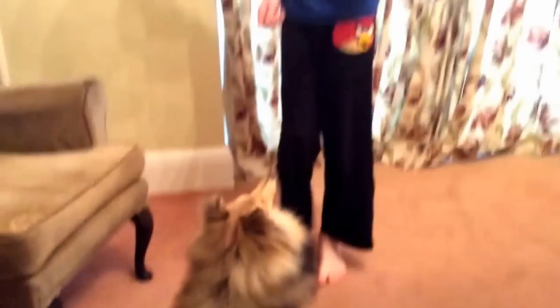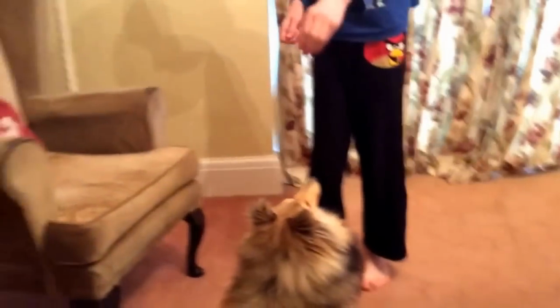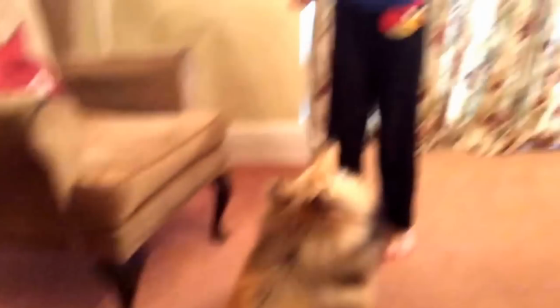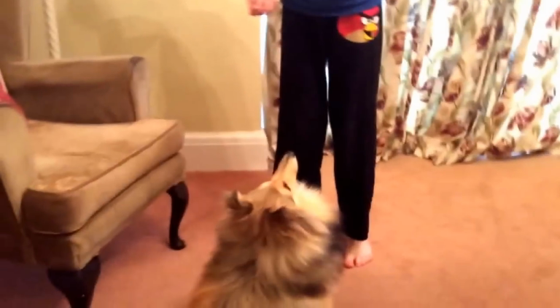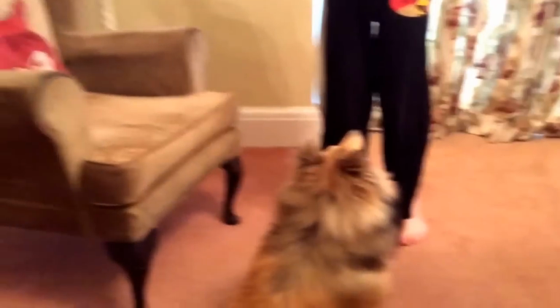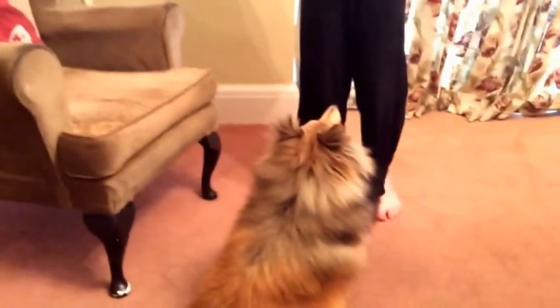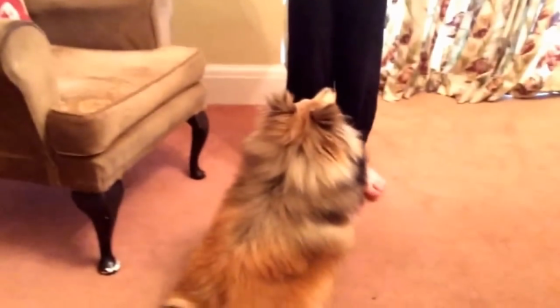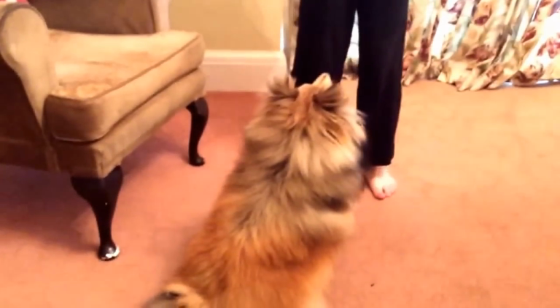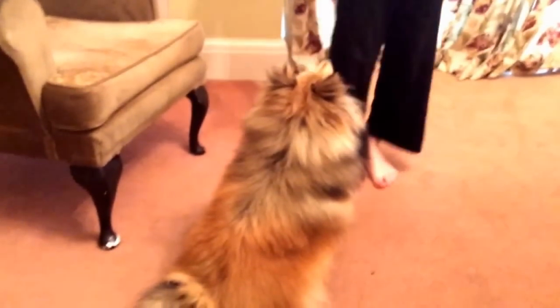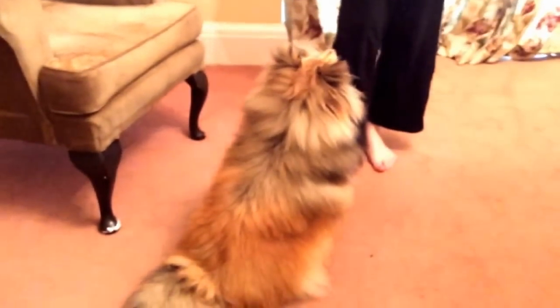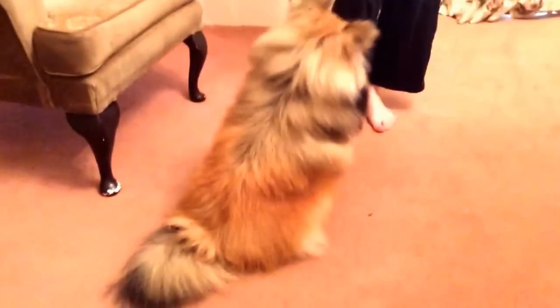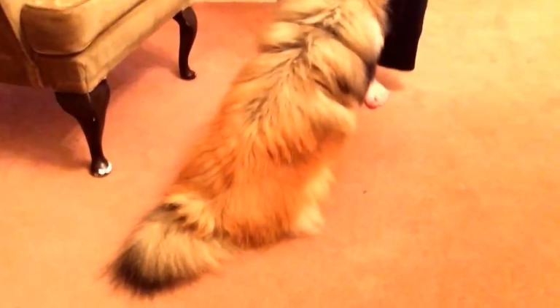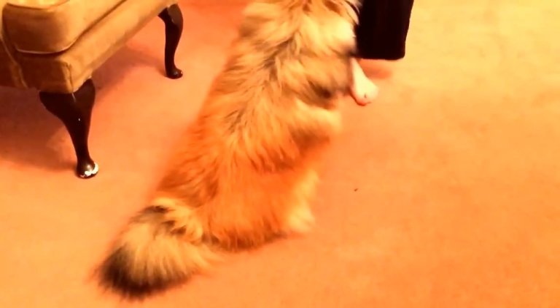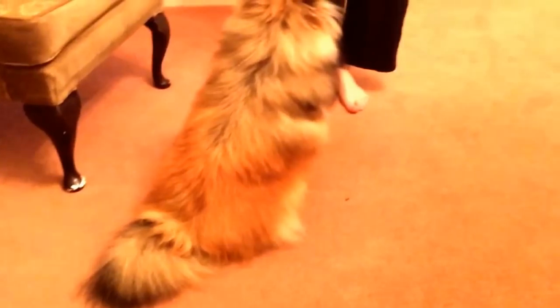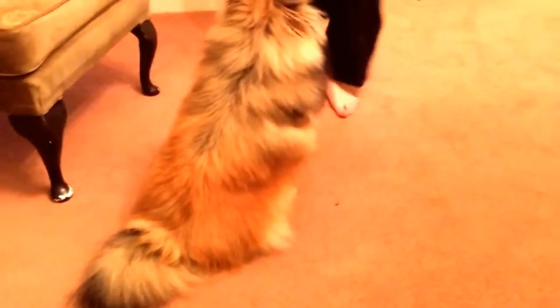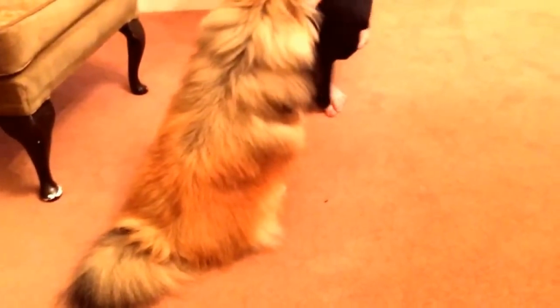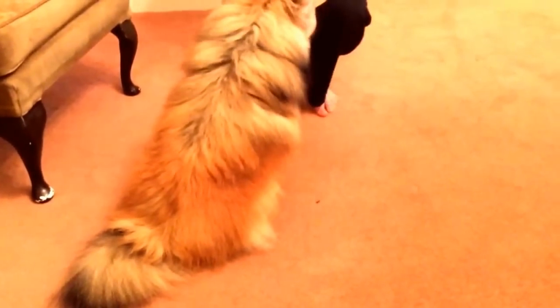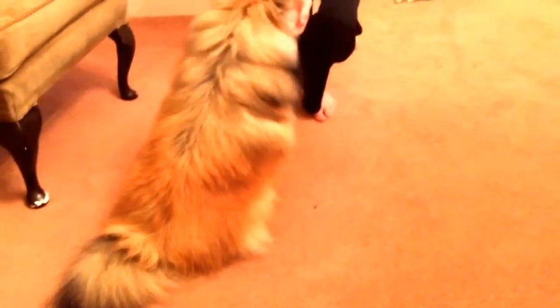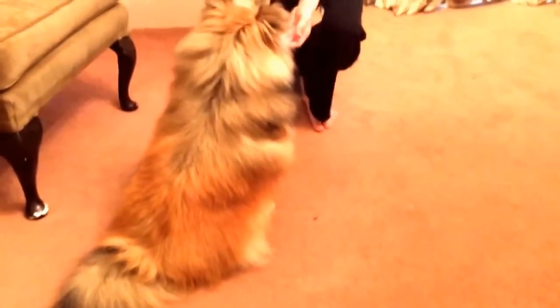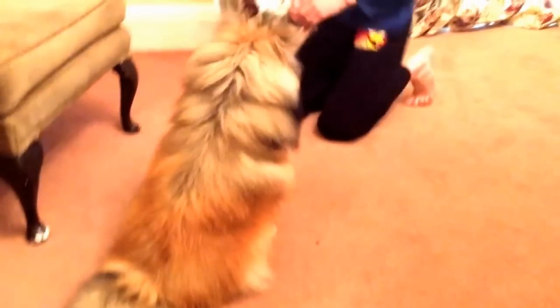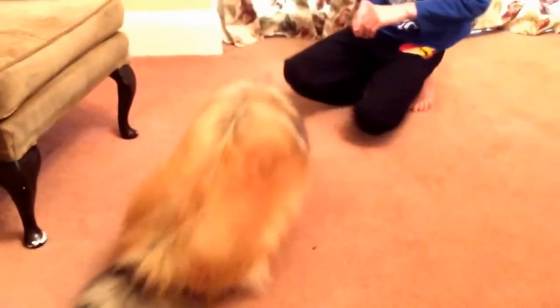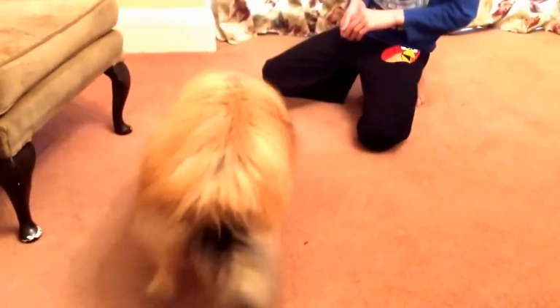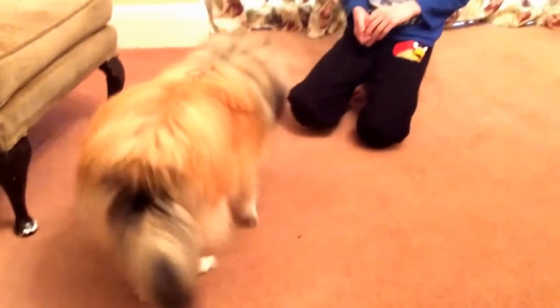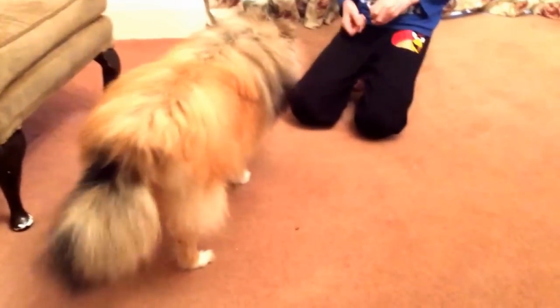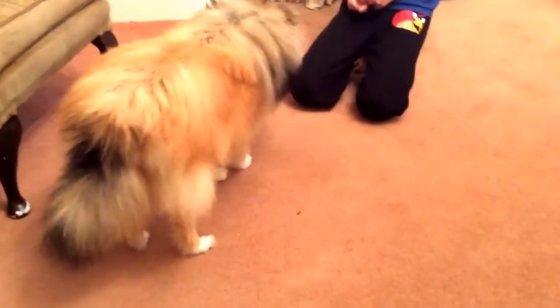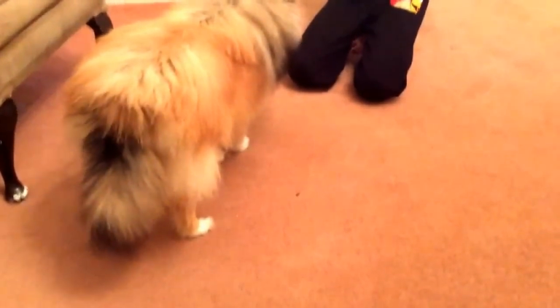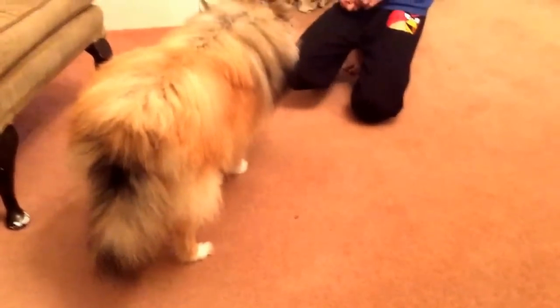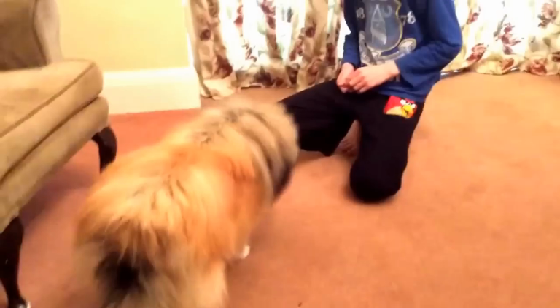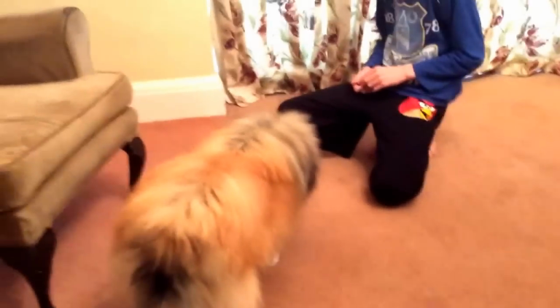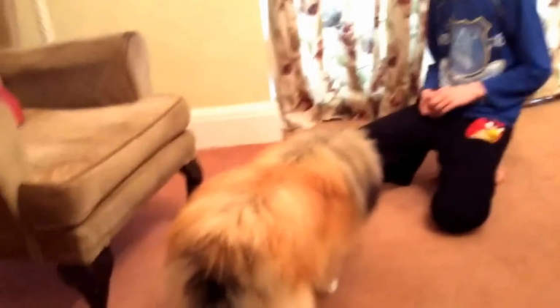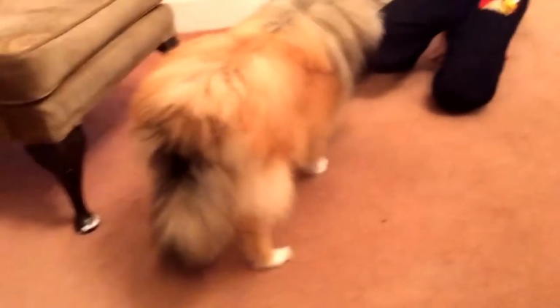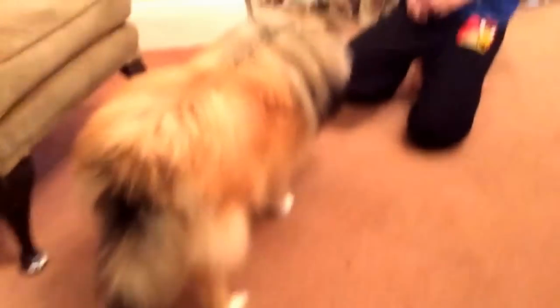Their instinct is to sit down because the treat is above their head — and that's 'sit.' Give the treat. The next trick I'm going to show you is 'paw.' First, you've got to get the dog sitting — sit.